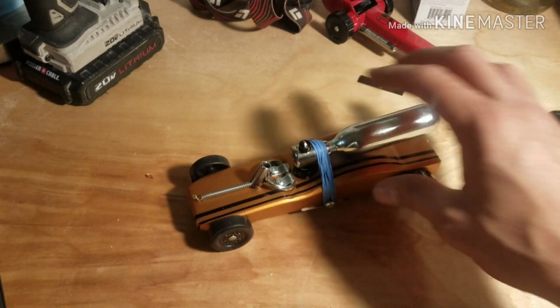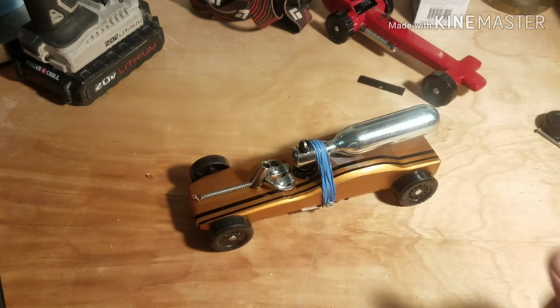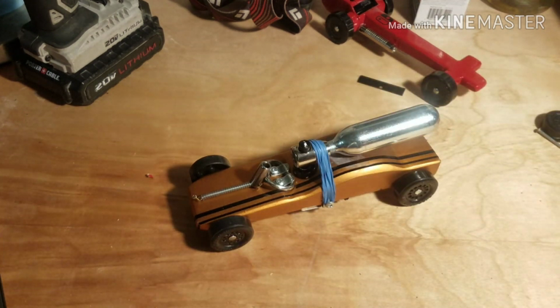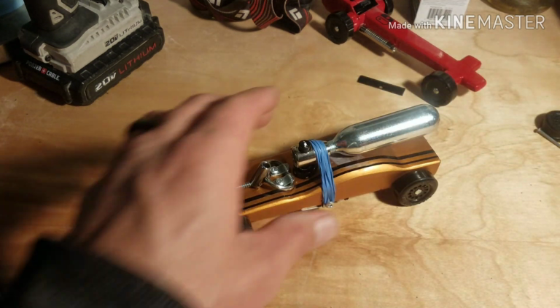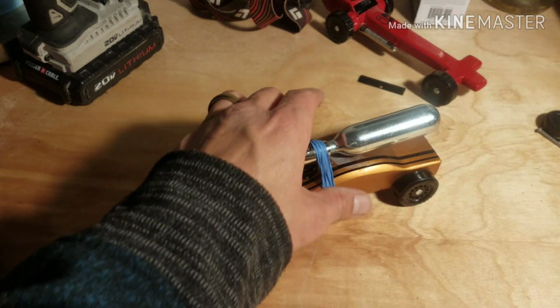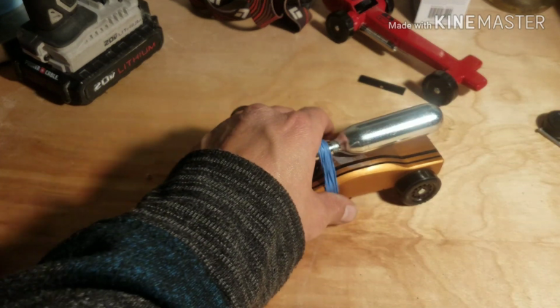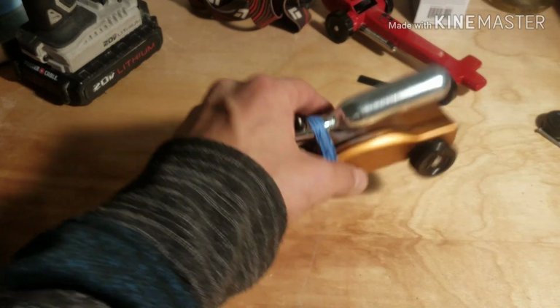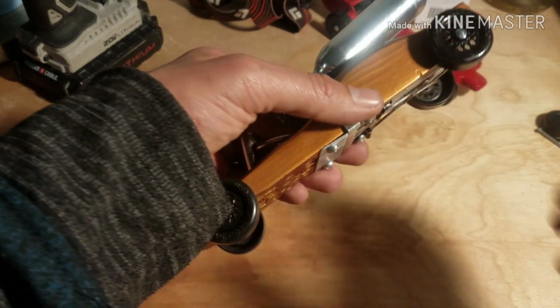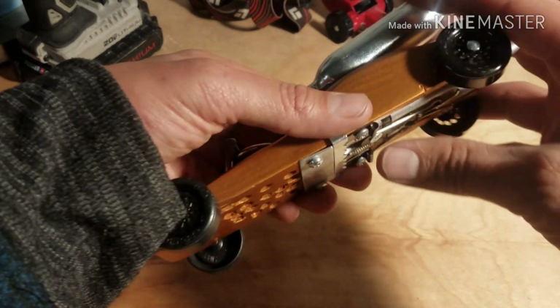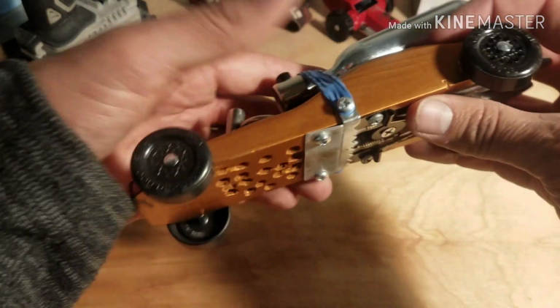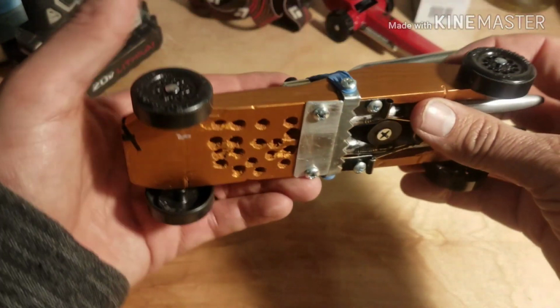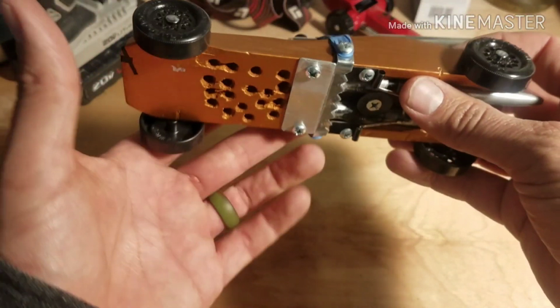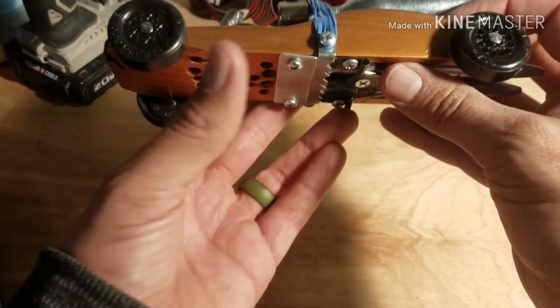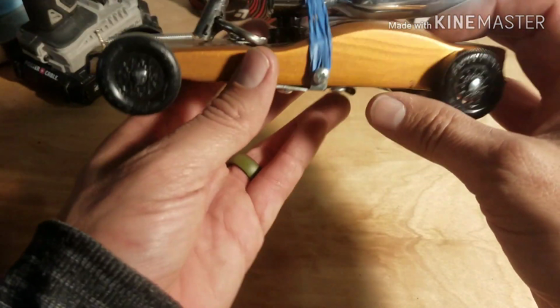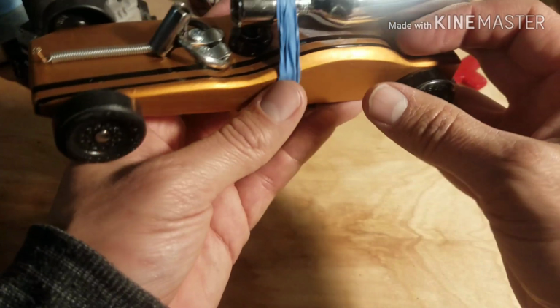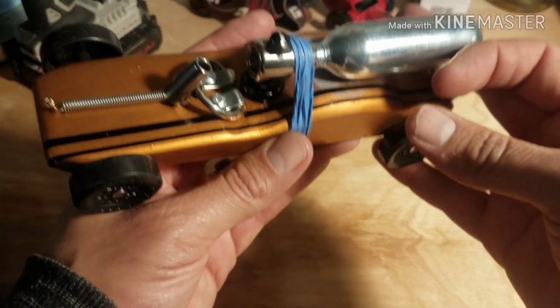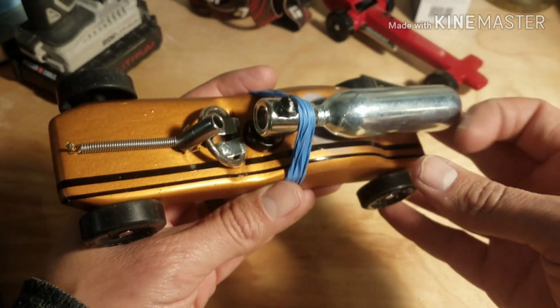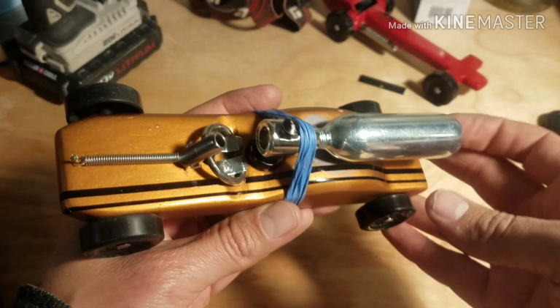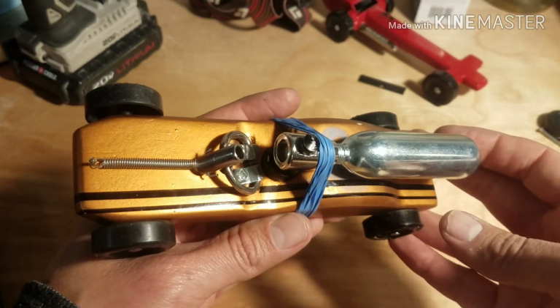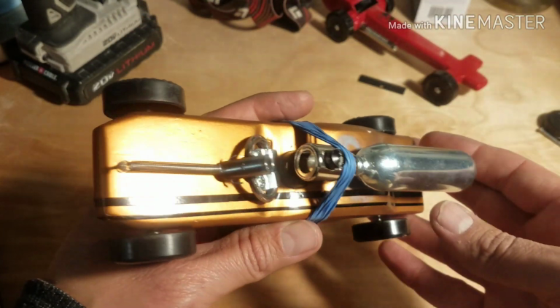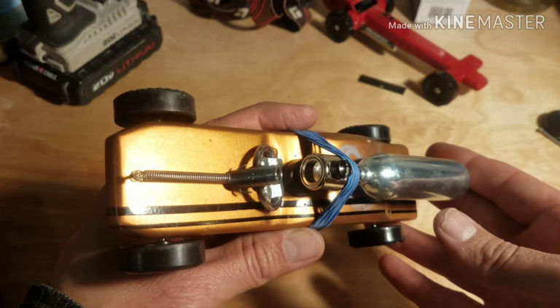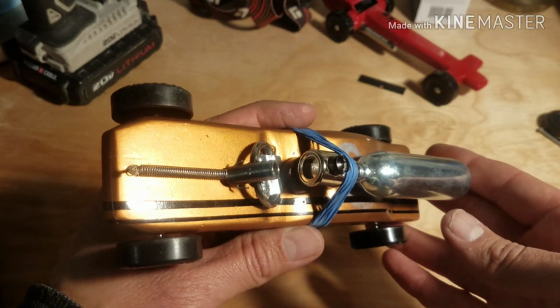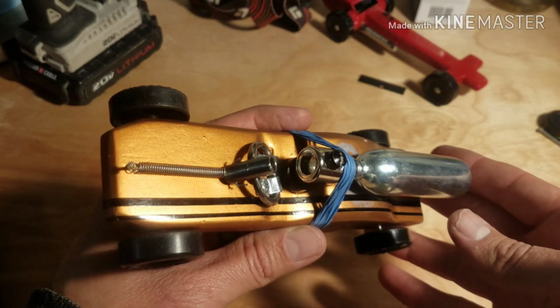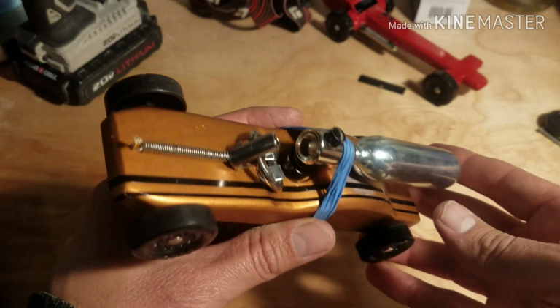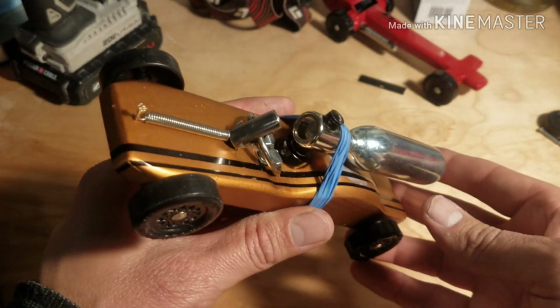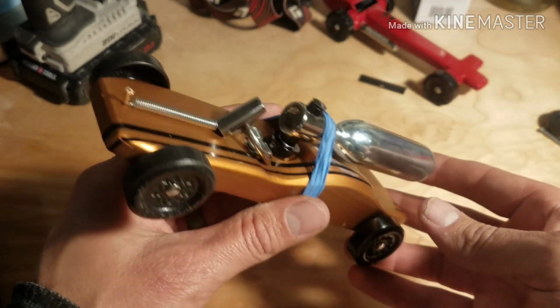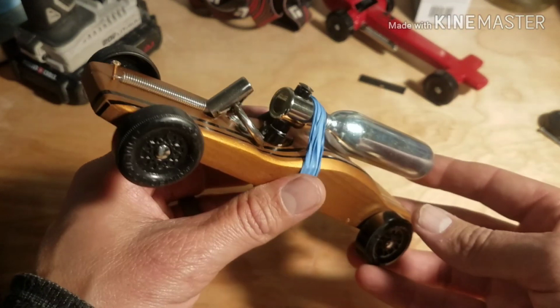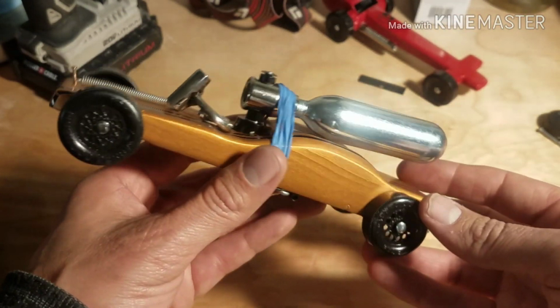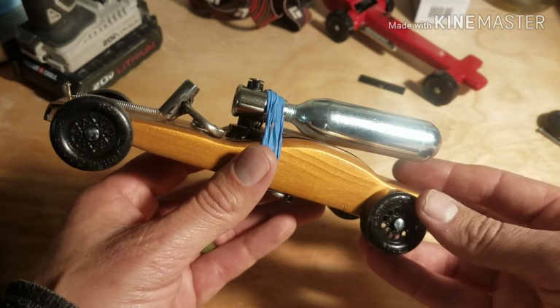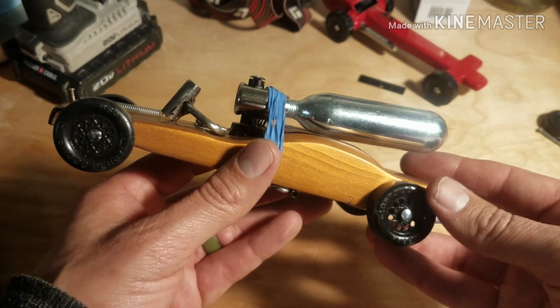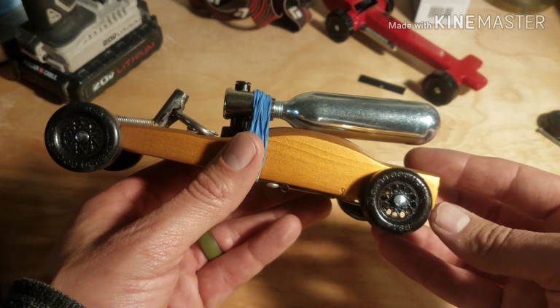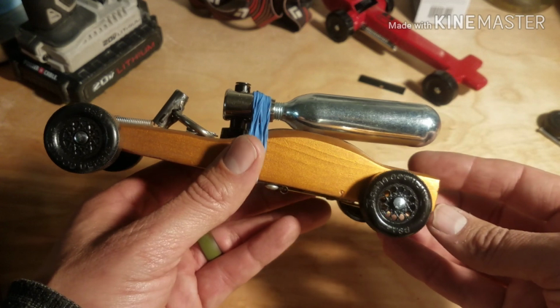Welcome to Neatus Garage Studios. I haven't posted in a long time because I have little kids, and that's what brings me to this — my kids are competing in the Cub Scouts Pinewood Derby this weekend.